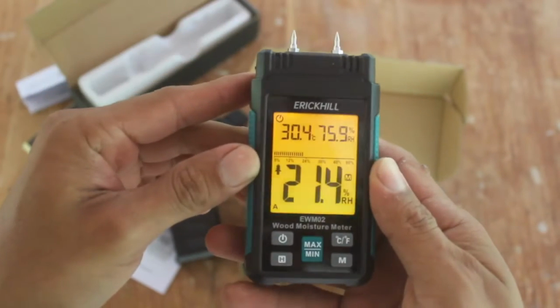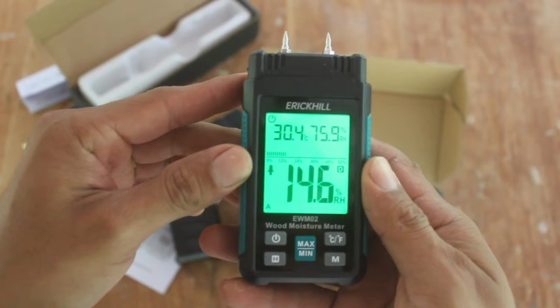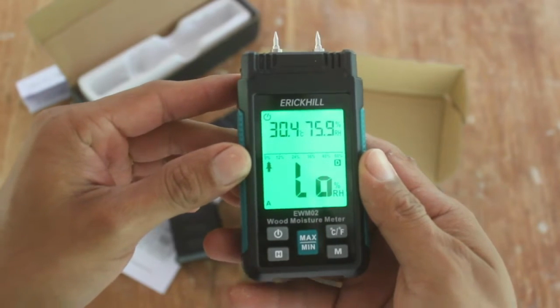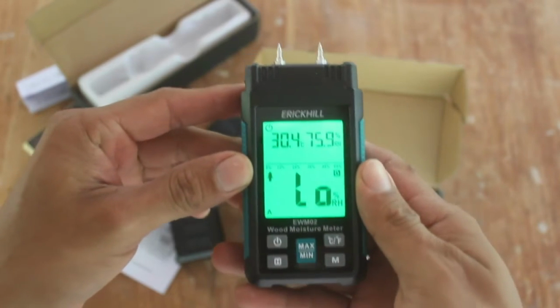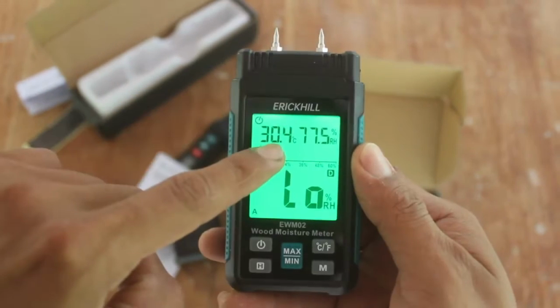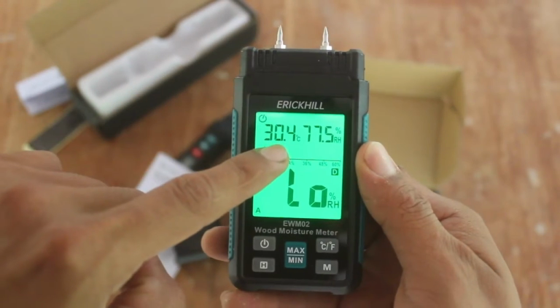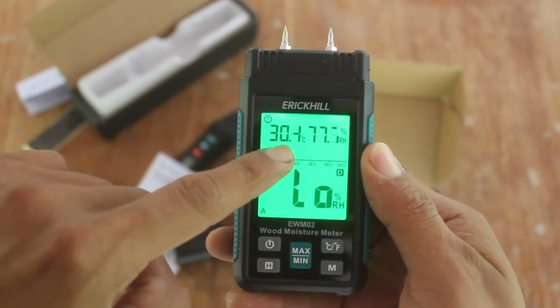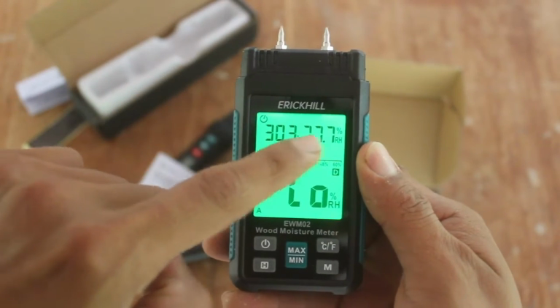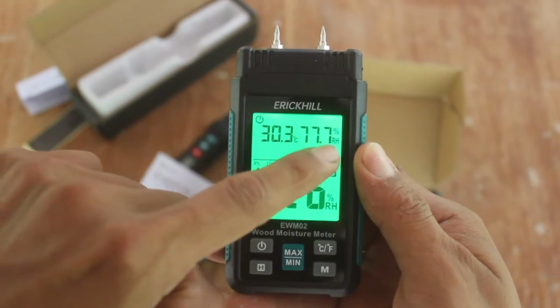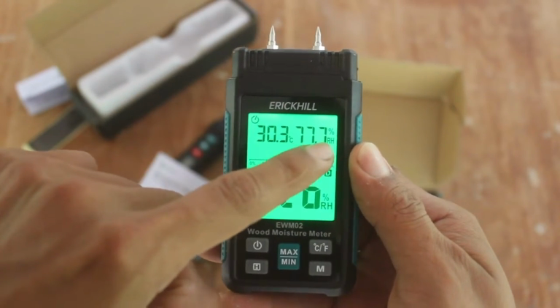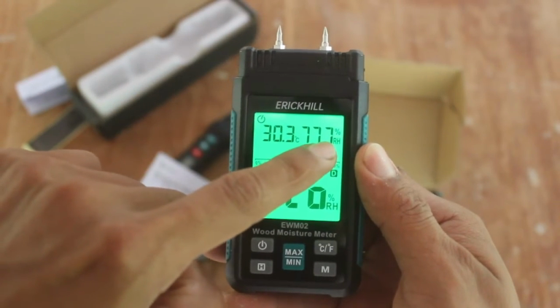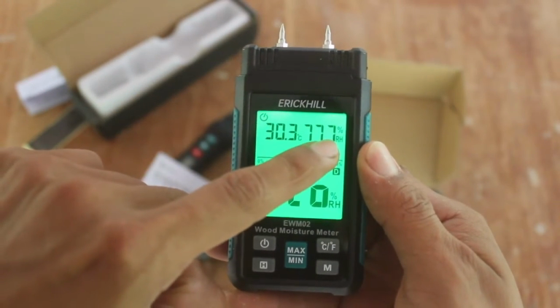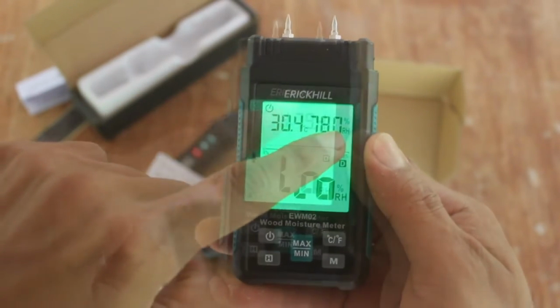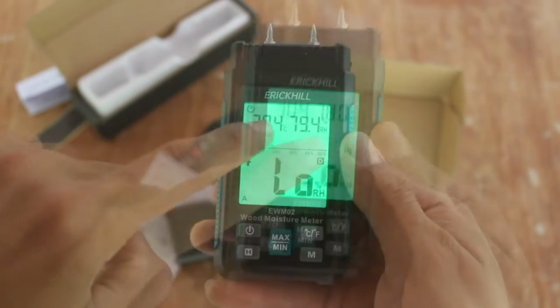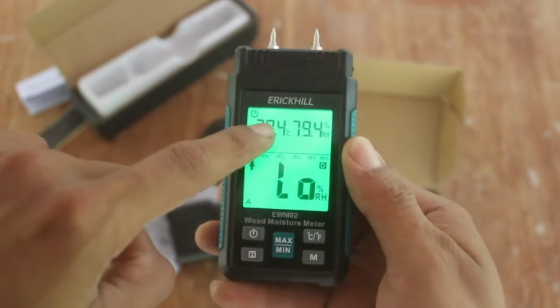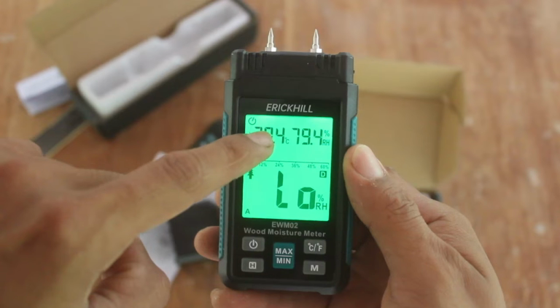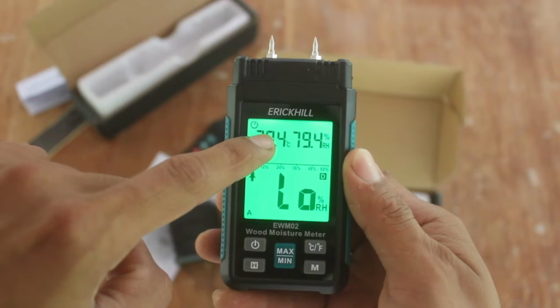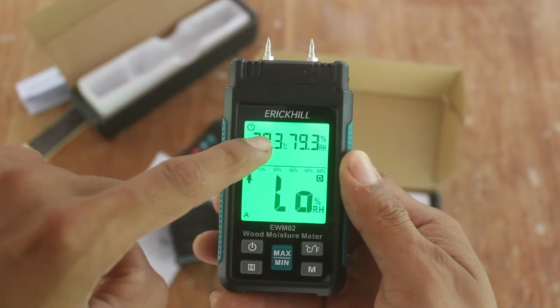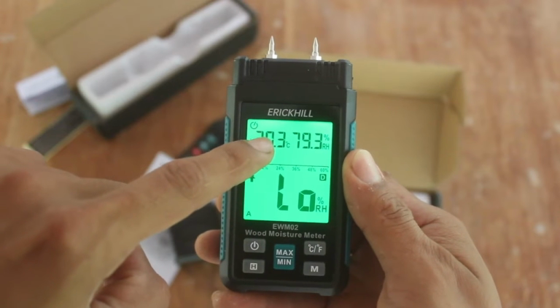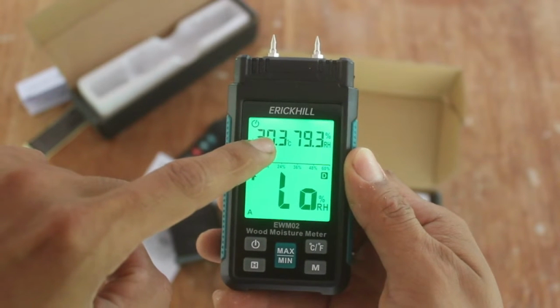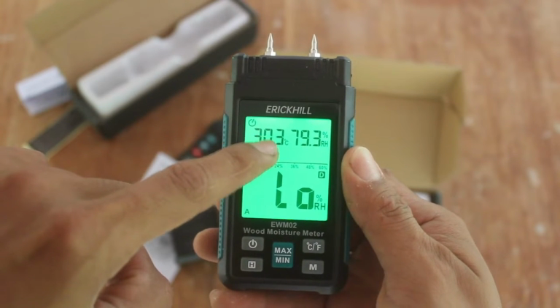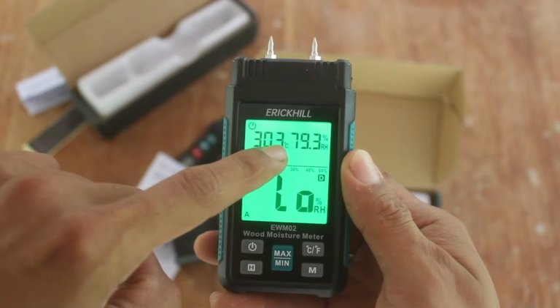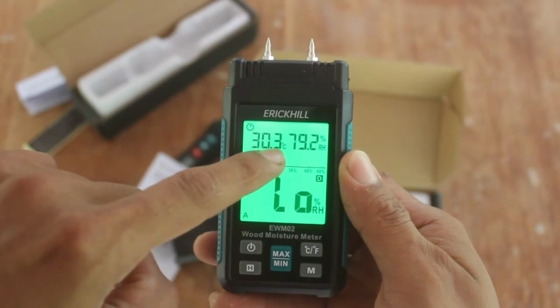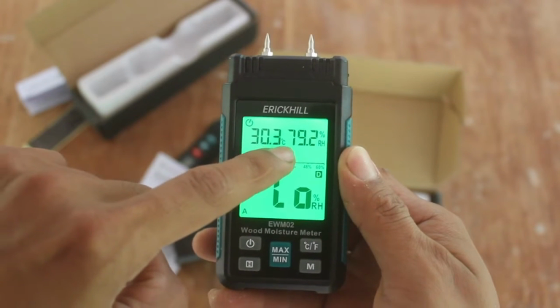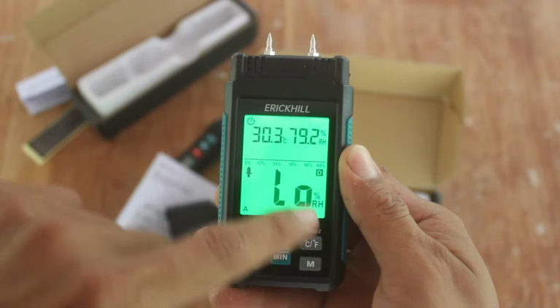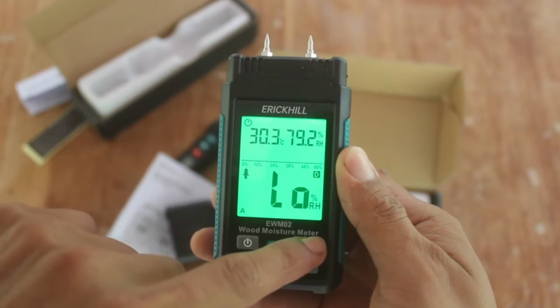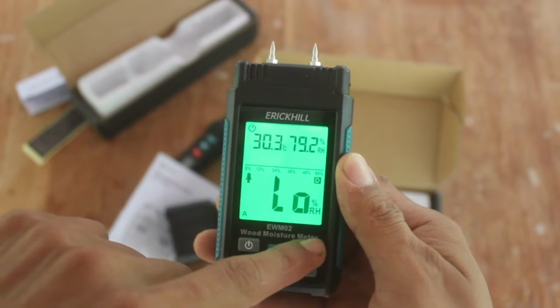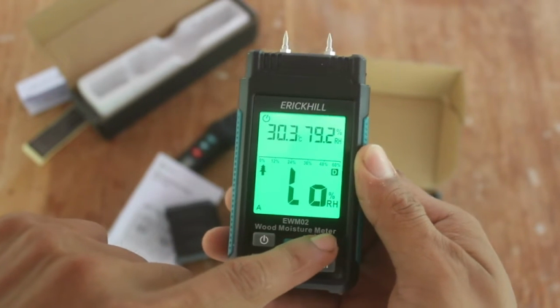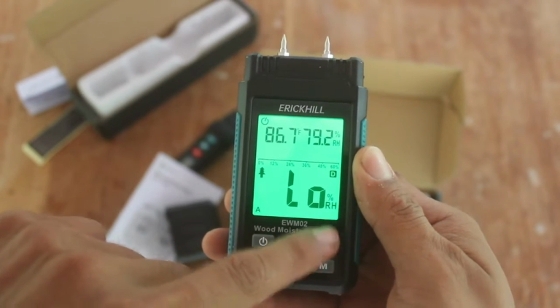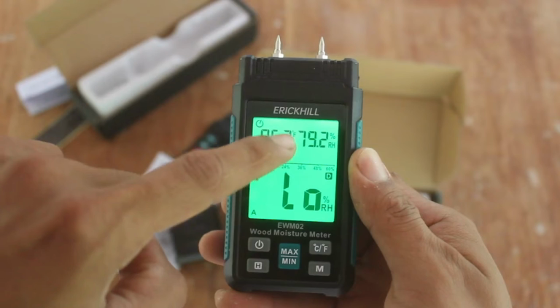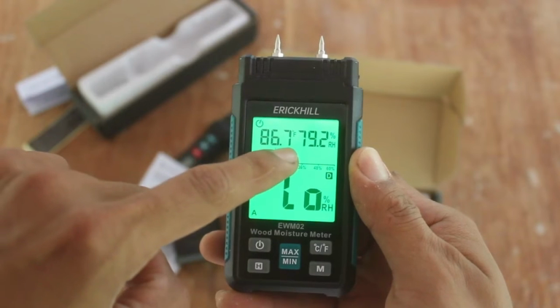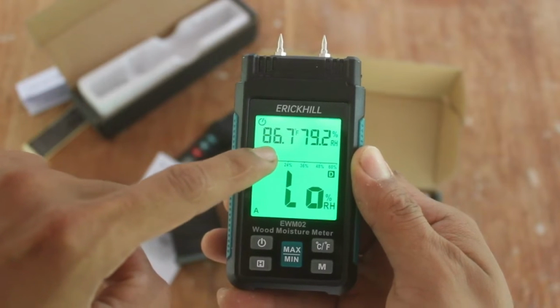It also measures ambient temperature and ambient humidity. To change from Celsius to Fahrenheit you just push this set button here, and press again to come back to Celsius.